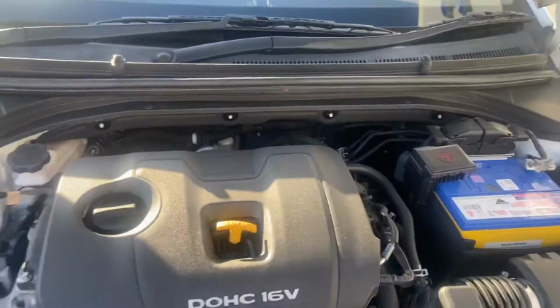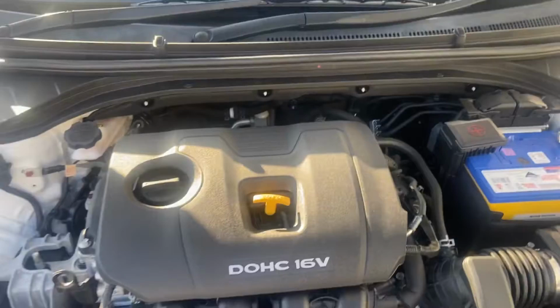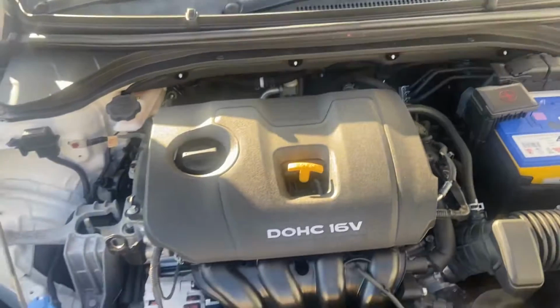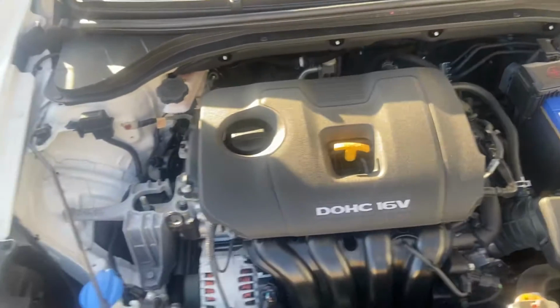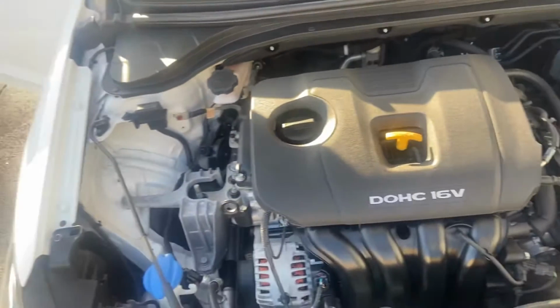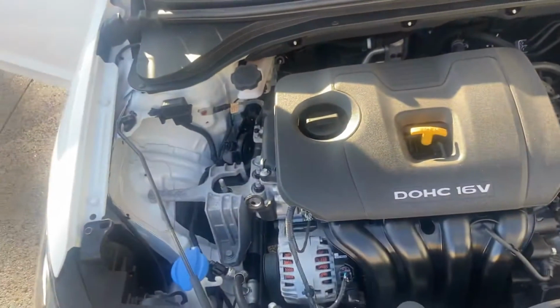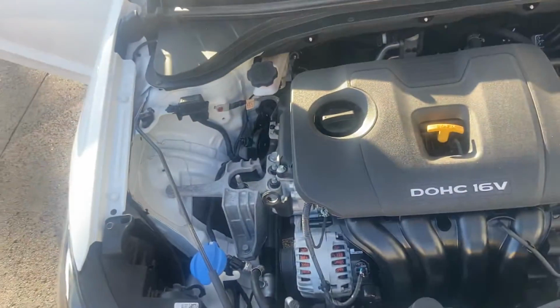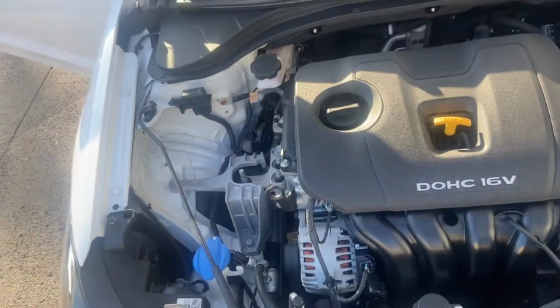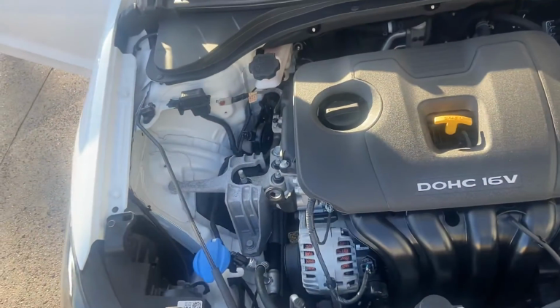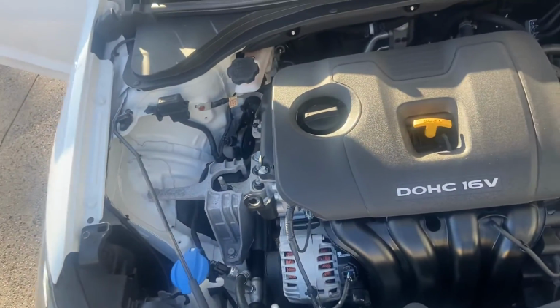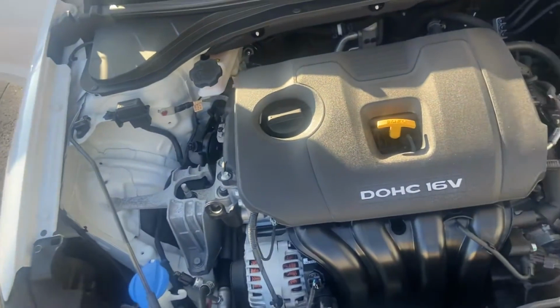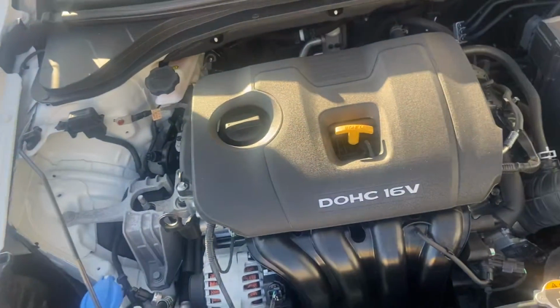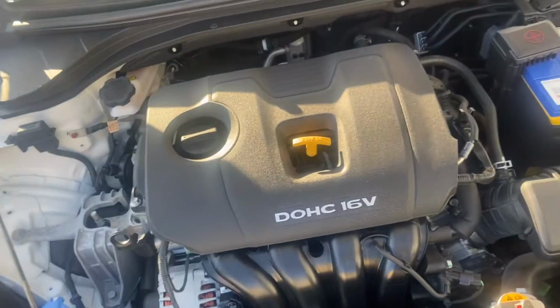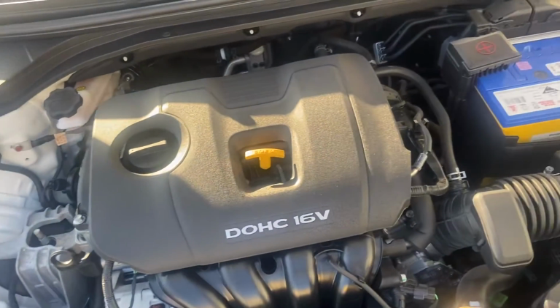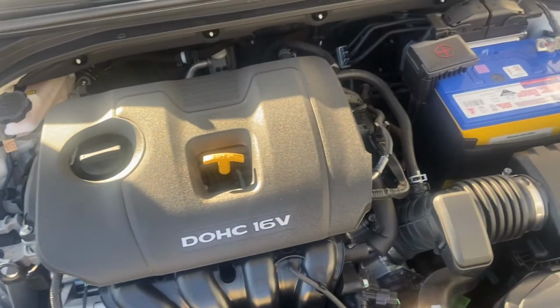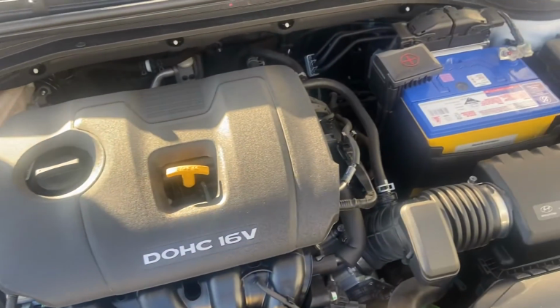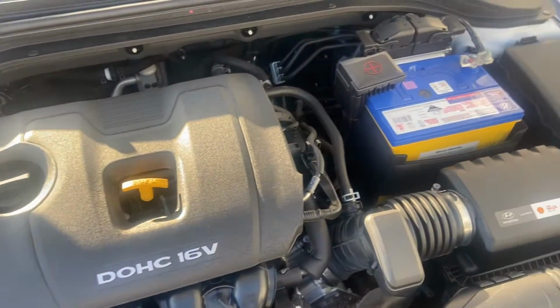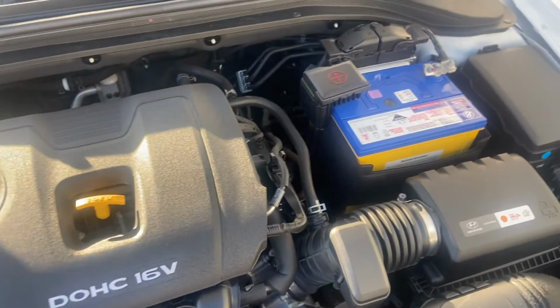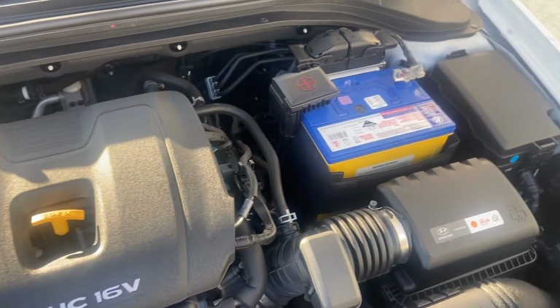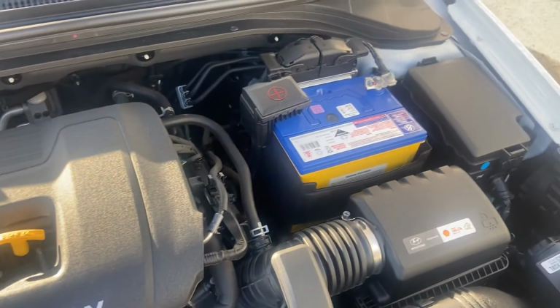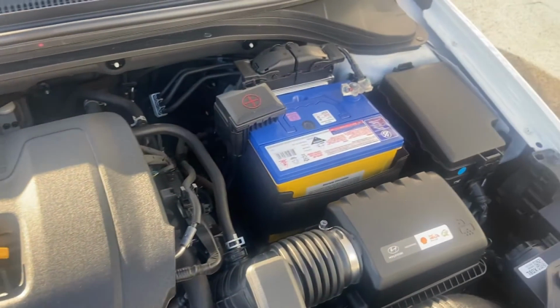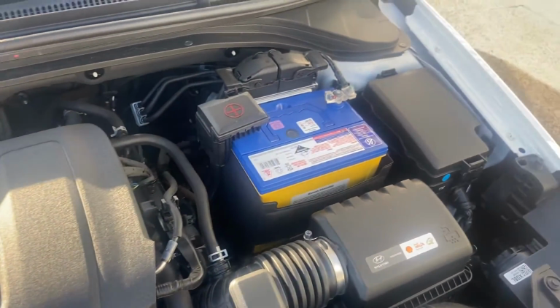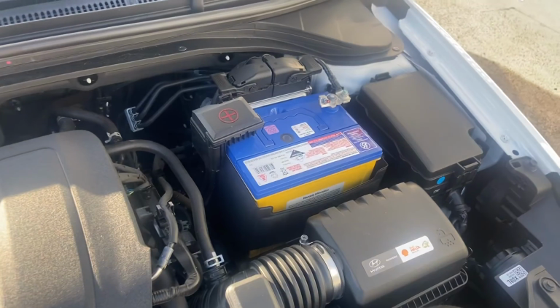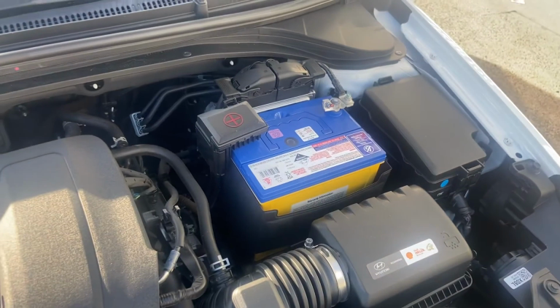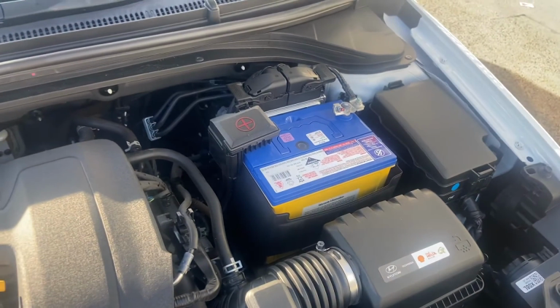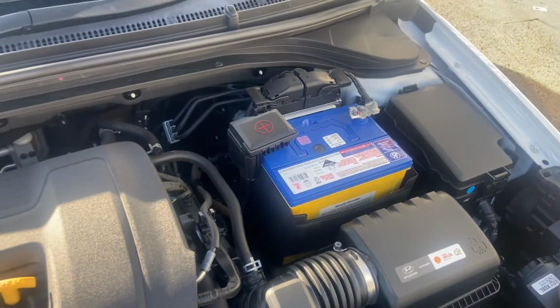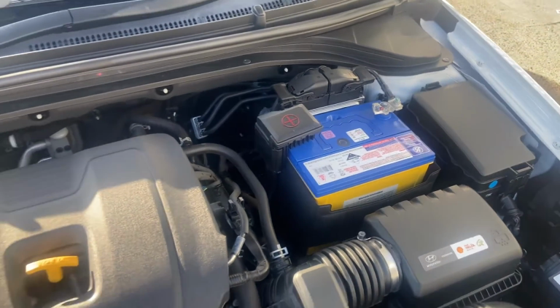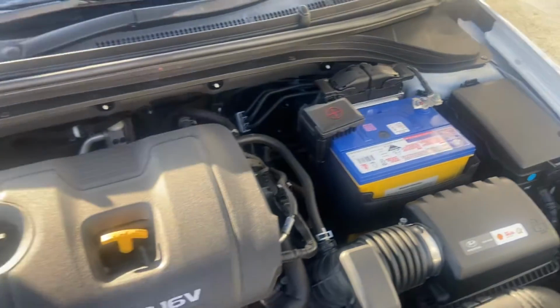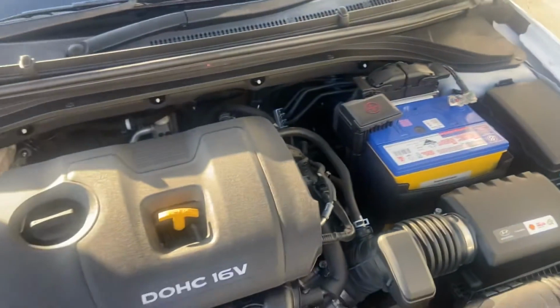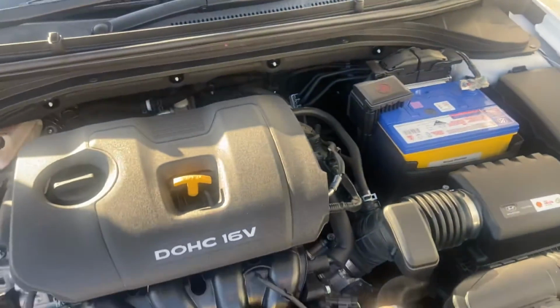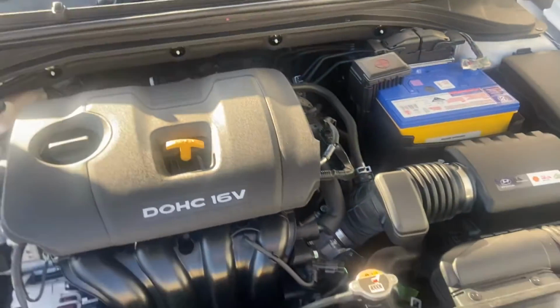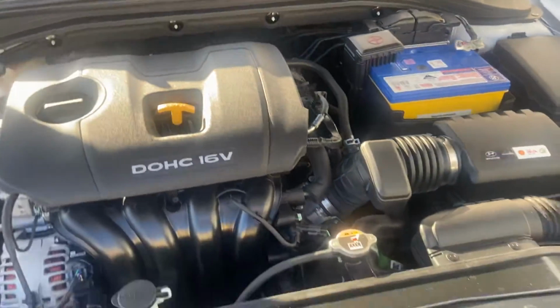Underneath the hood here, taking a look at the engine bay — nice and clean inside there.